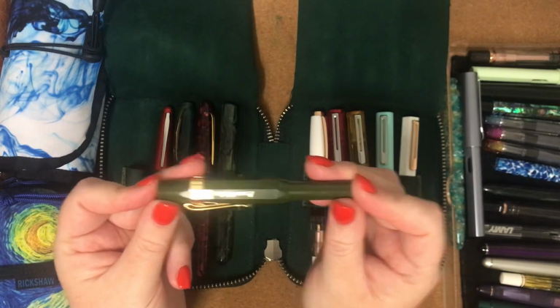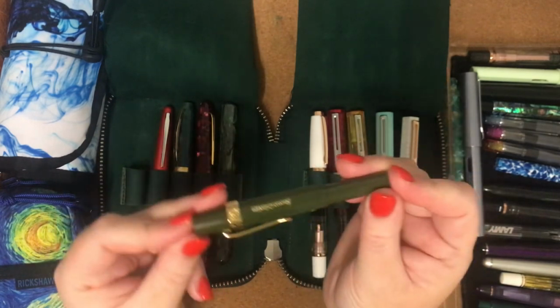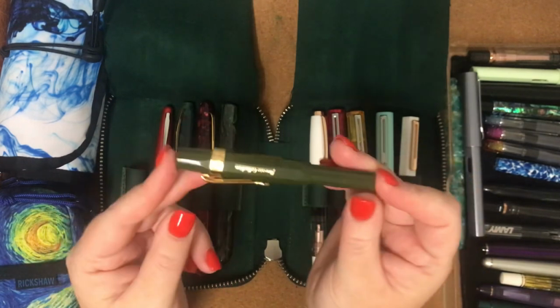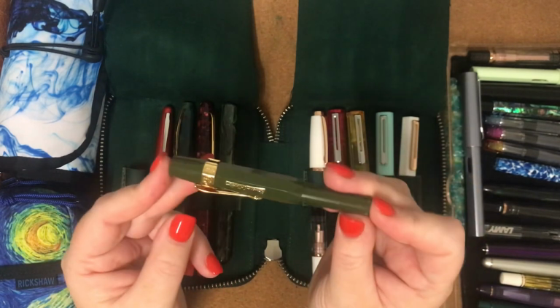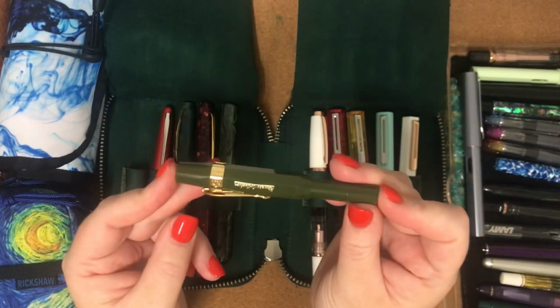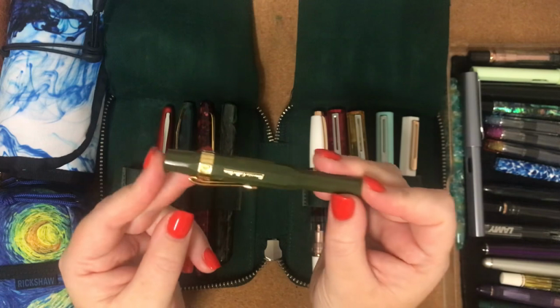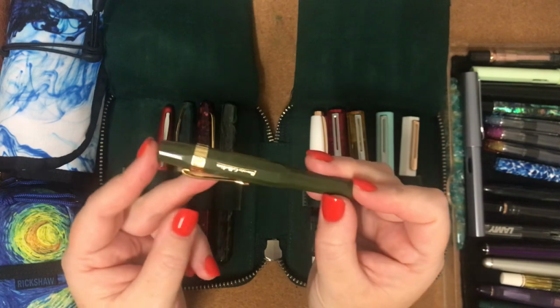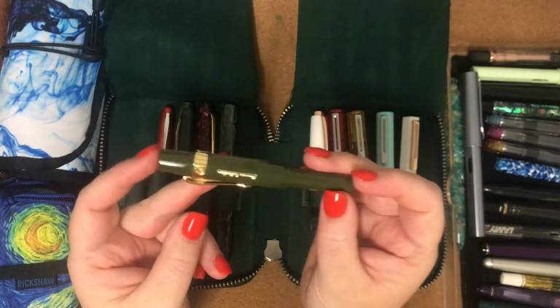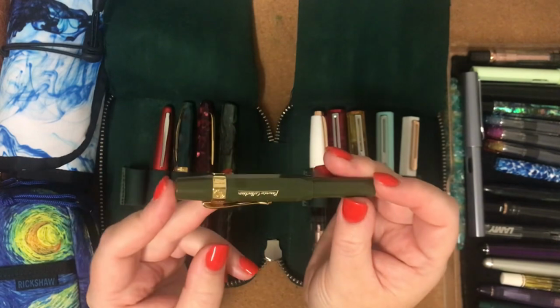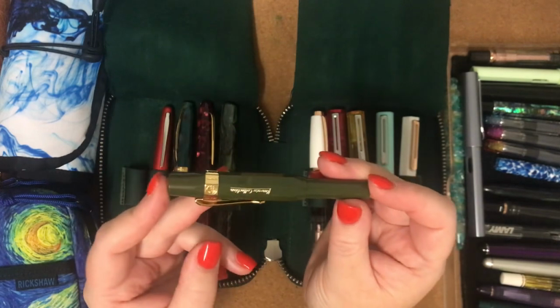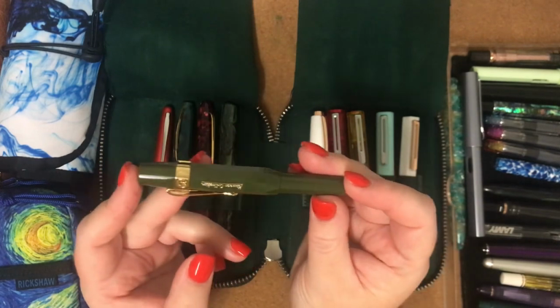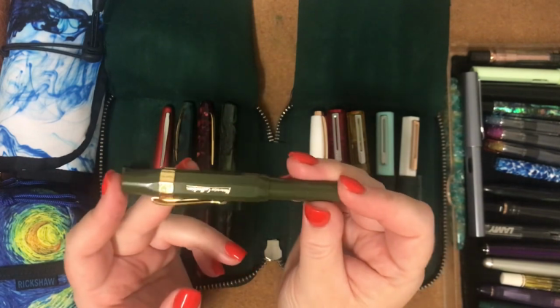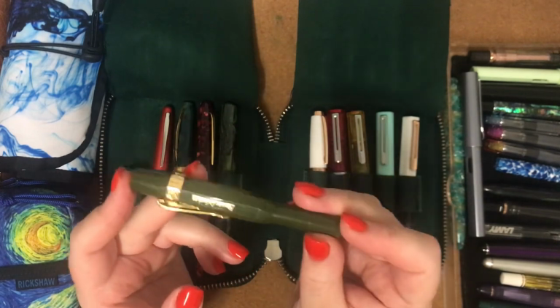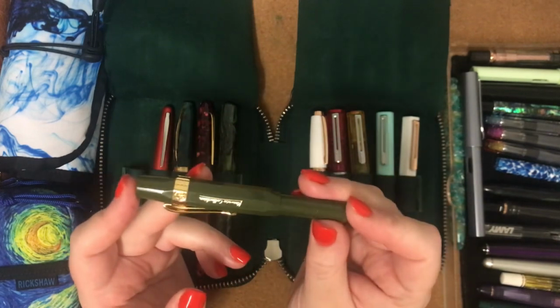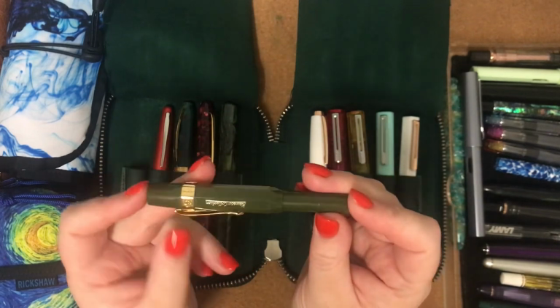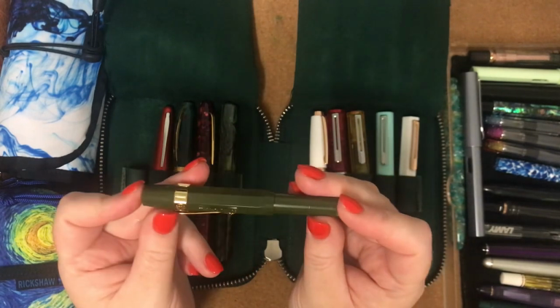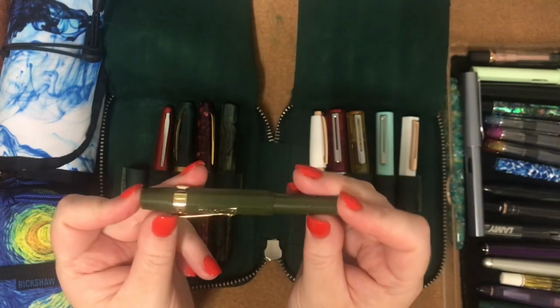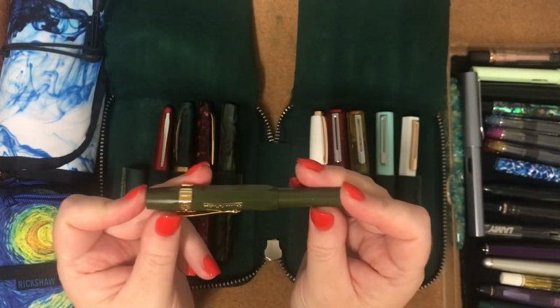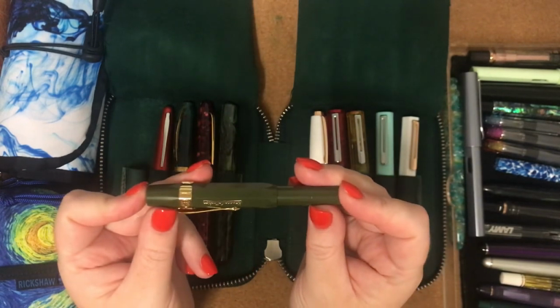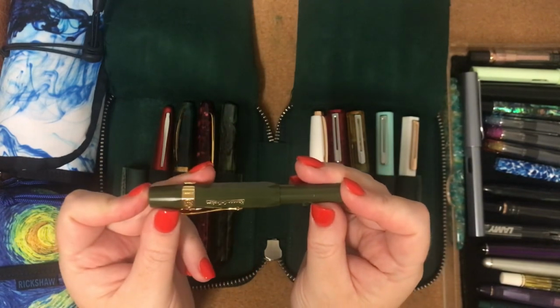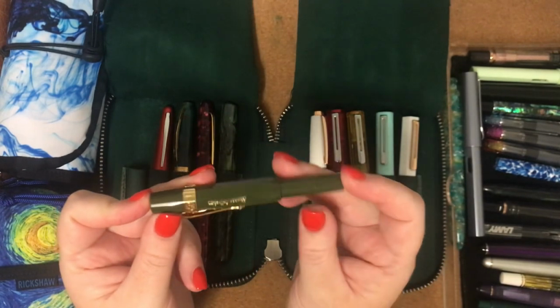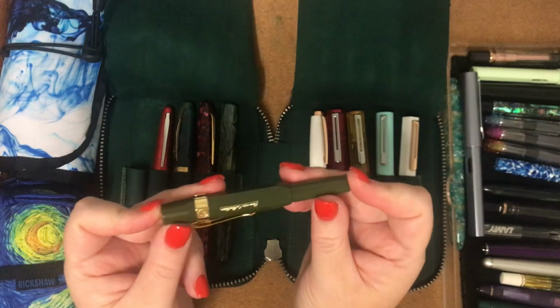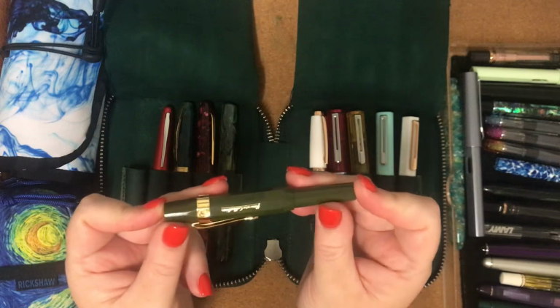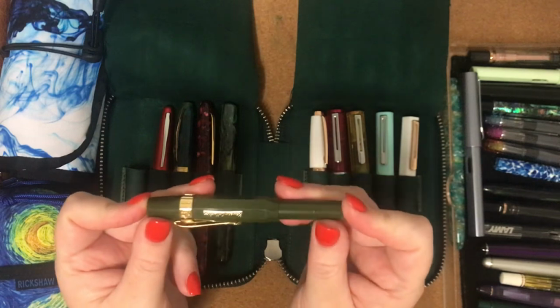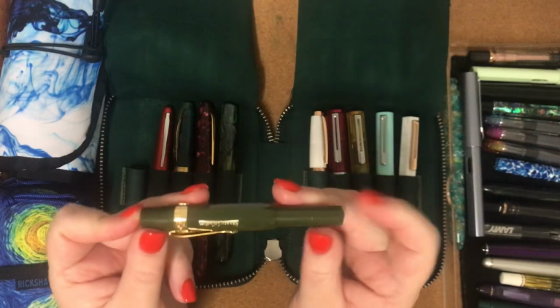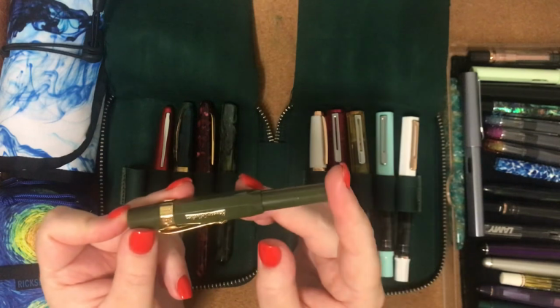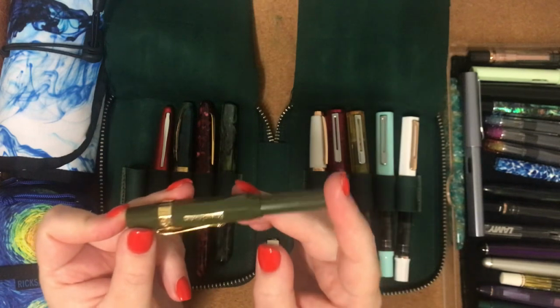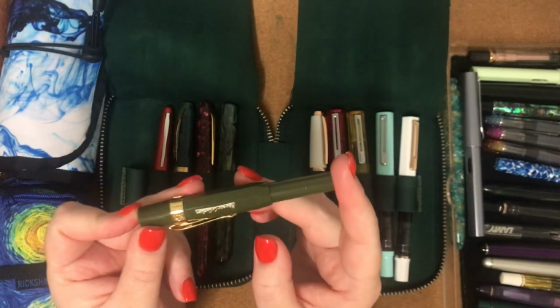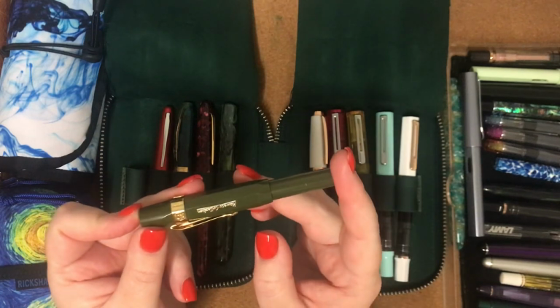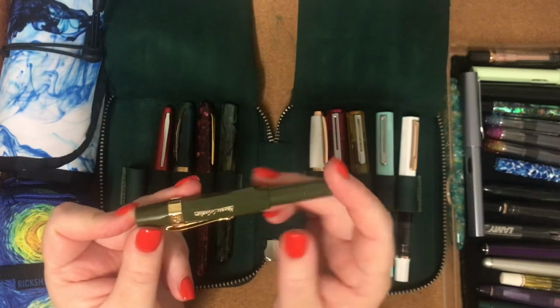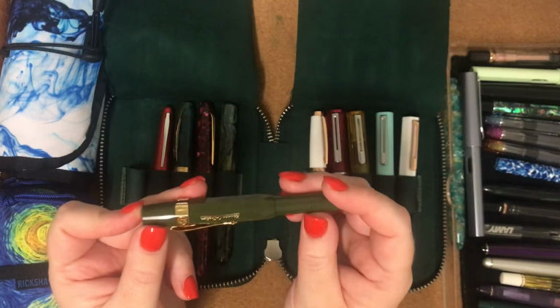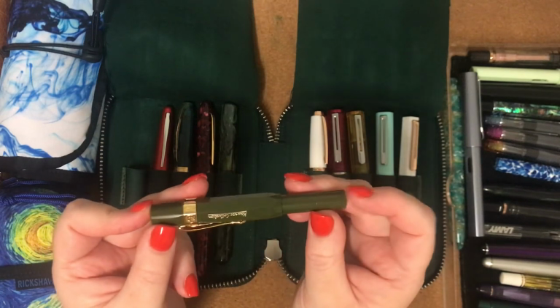I have two of these little Kaweco pens and they're really good writers — I really like them. I think the white one's got a fine nib and this one's got a medium nib.